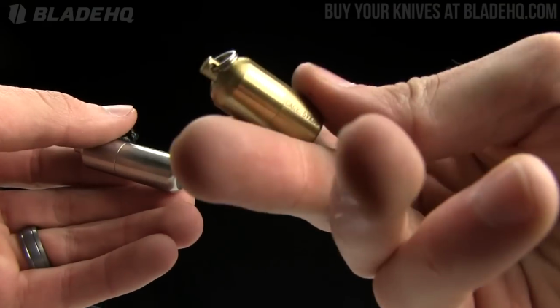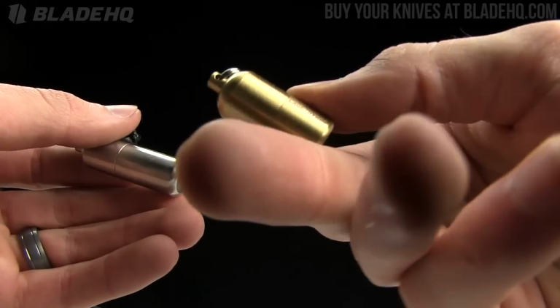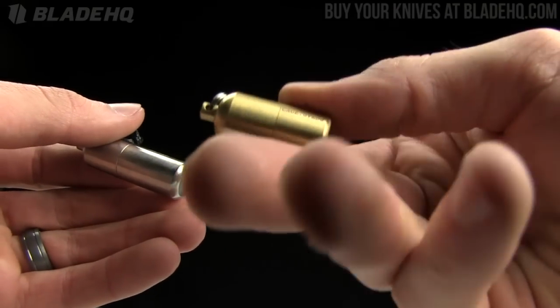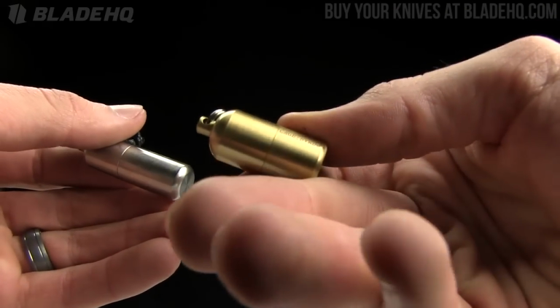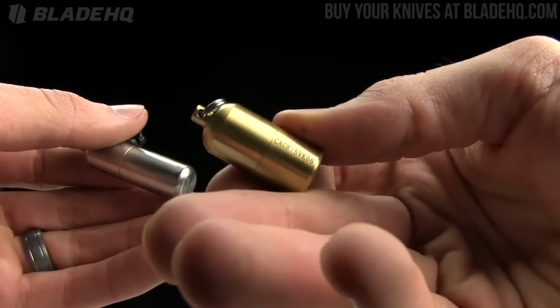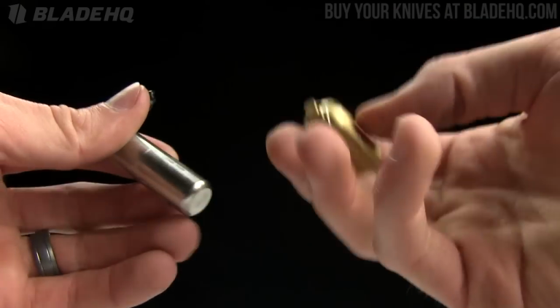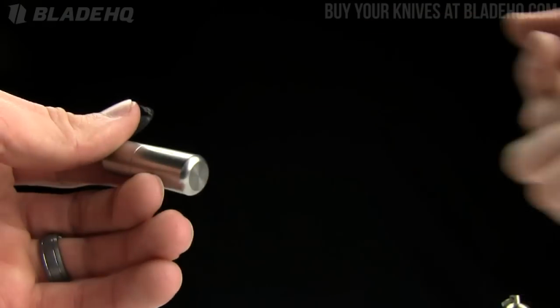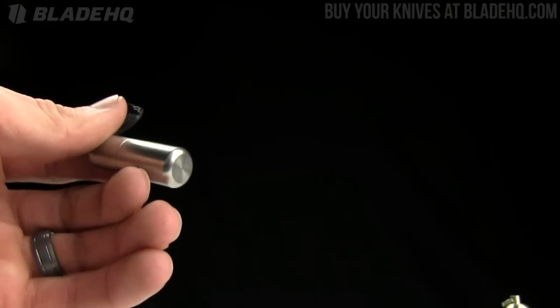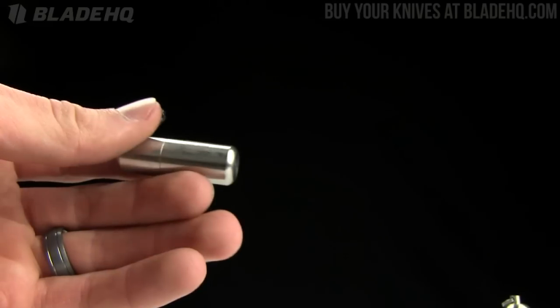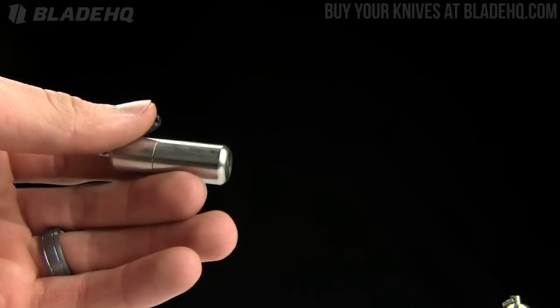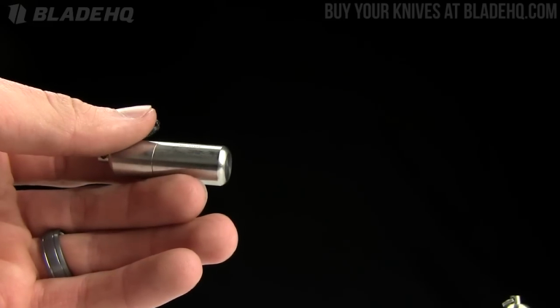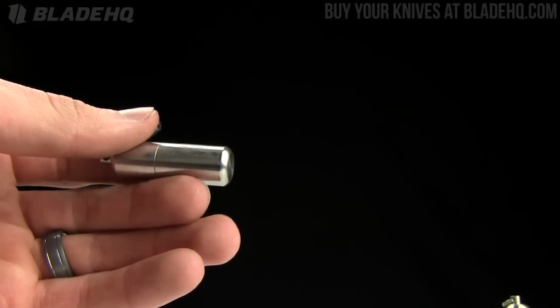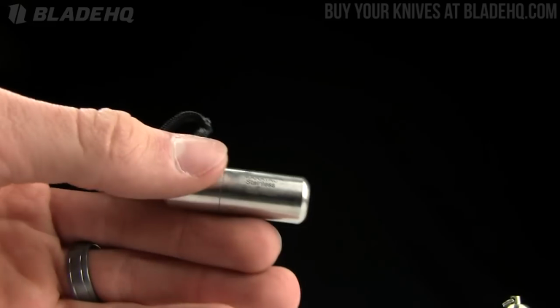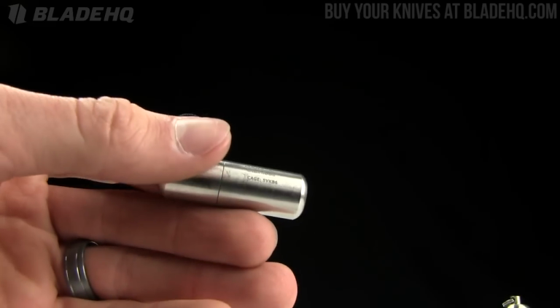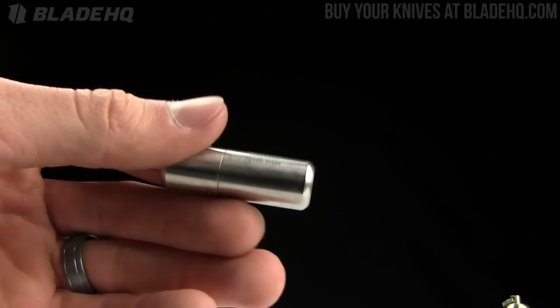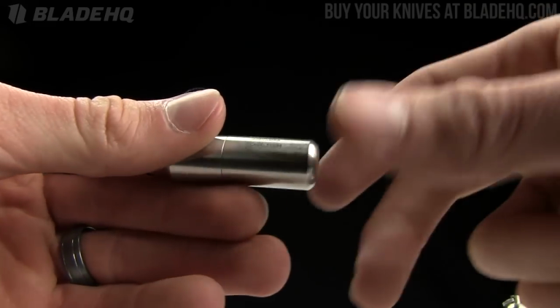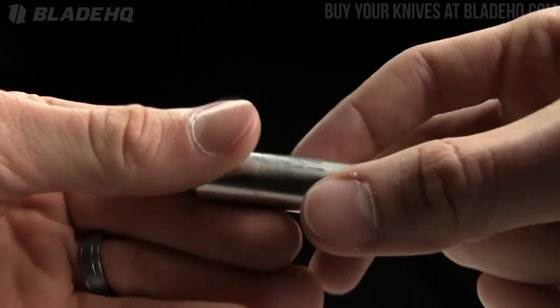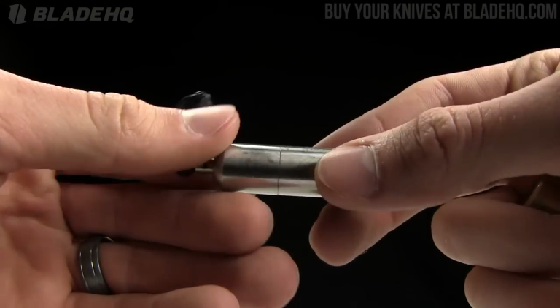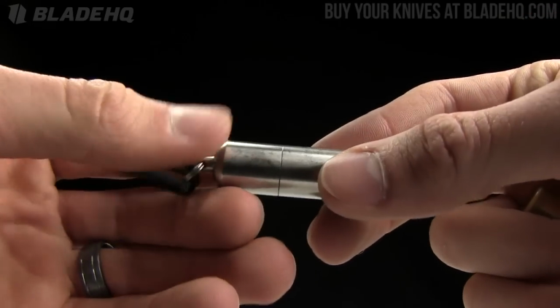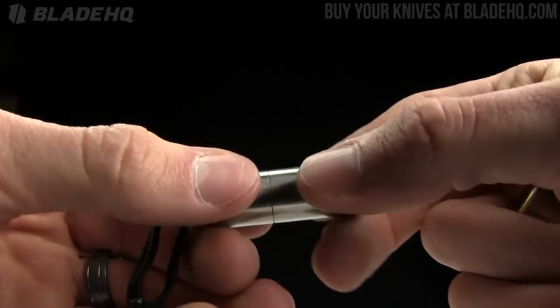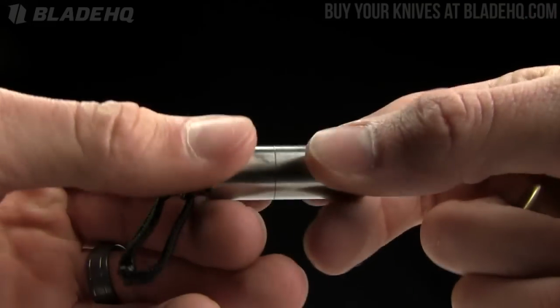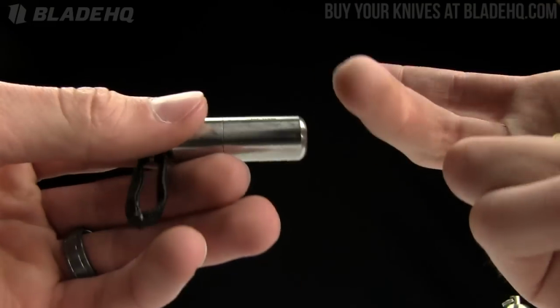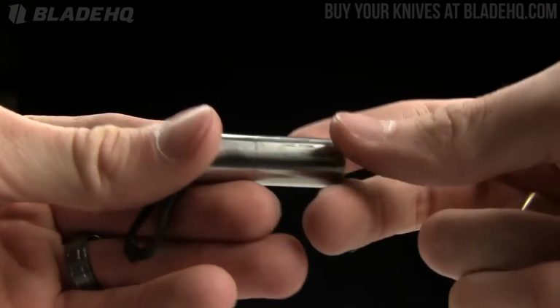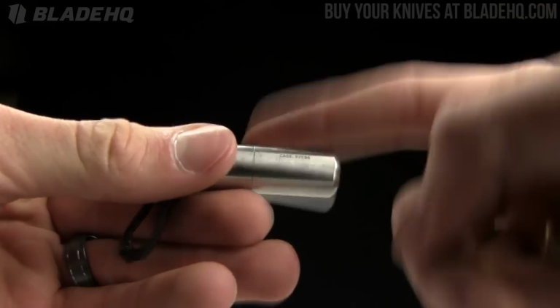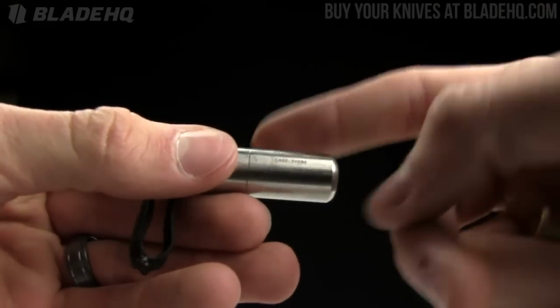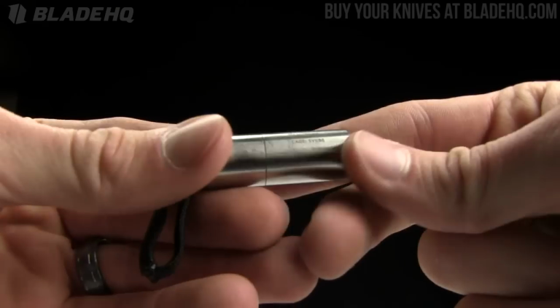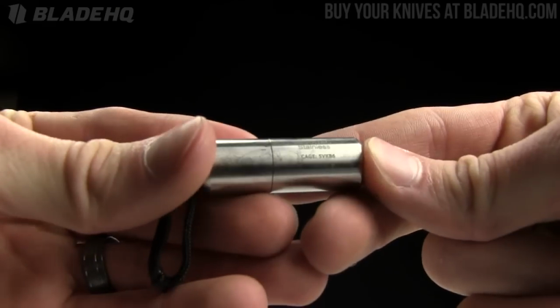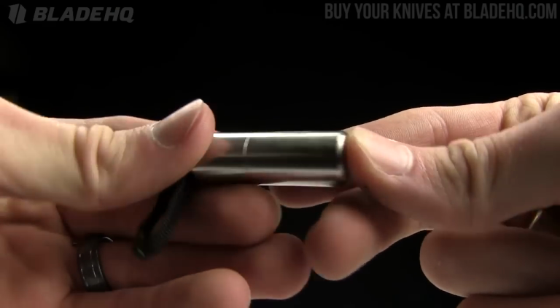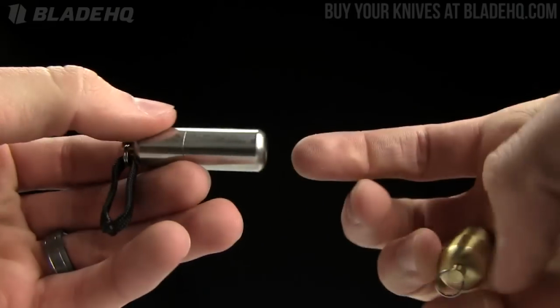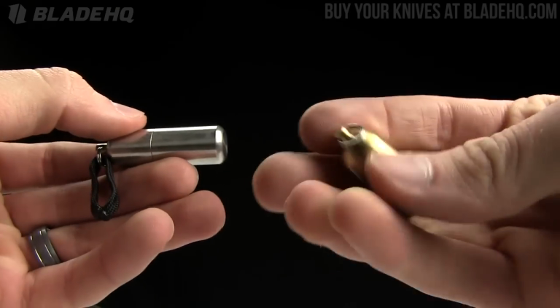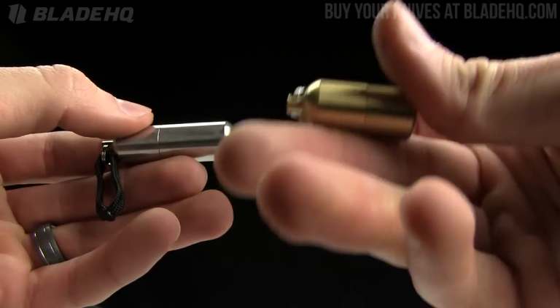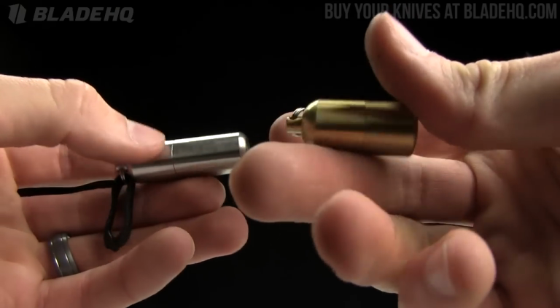$14.95 for the split pea. And then the peanut is $13.95 — that's for the stainless steel version. So the stainless steel version is a little cheaper than the brass version.